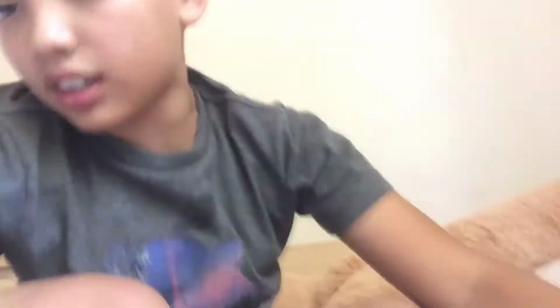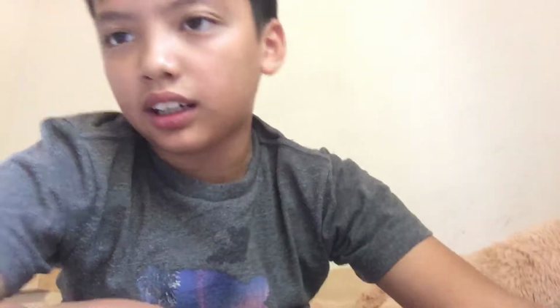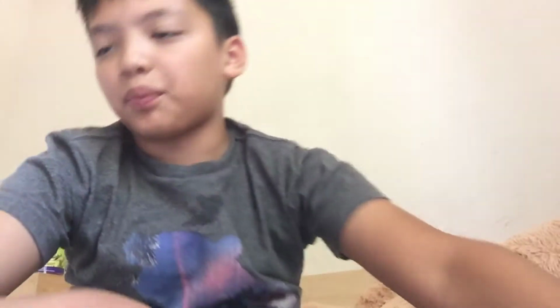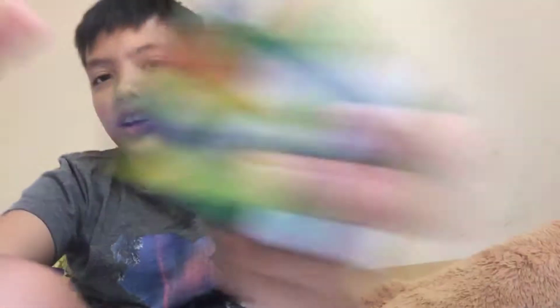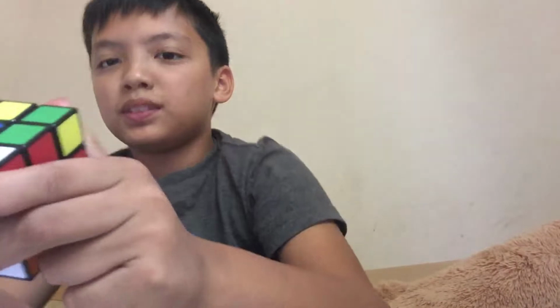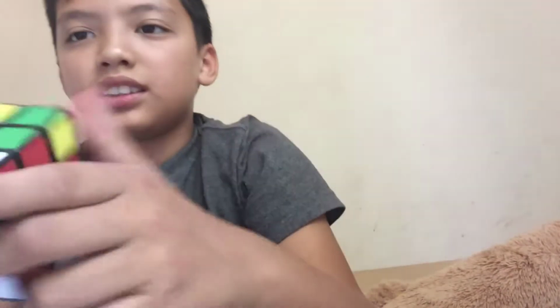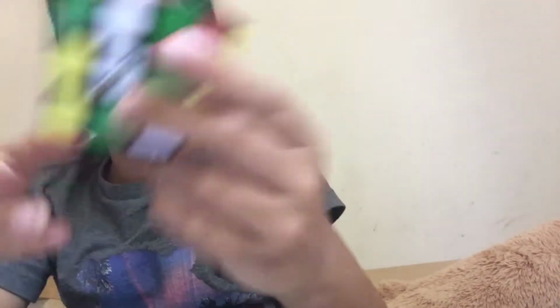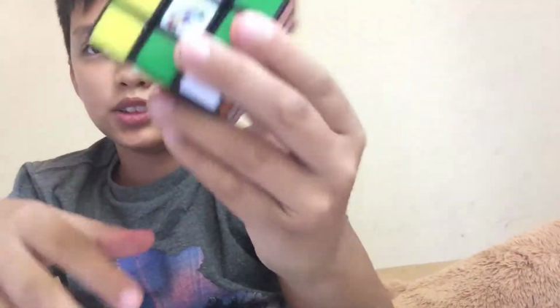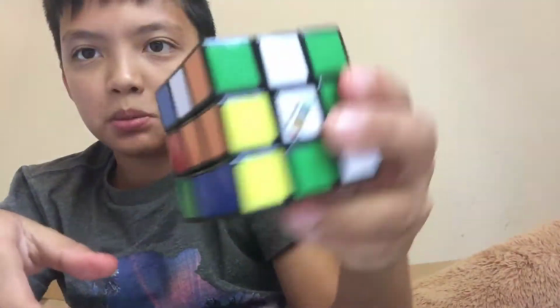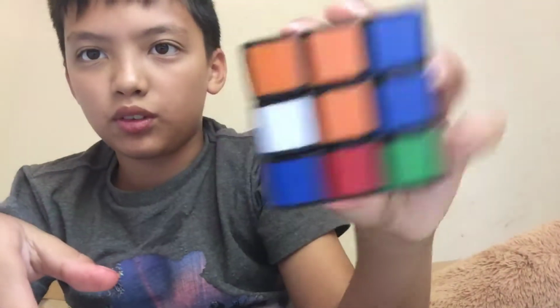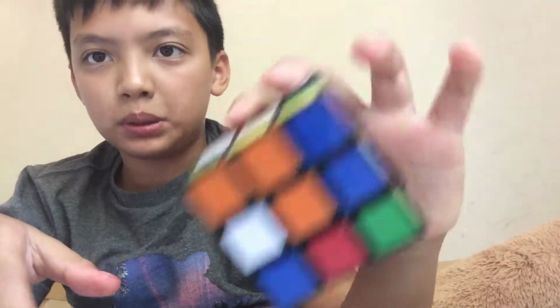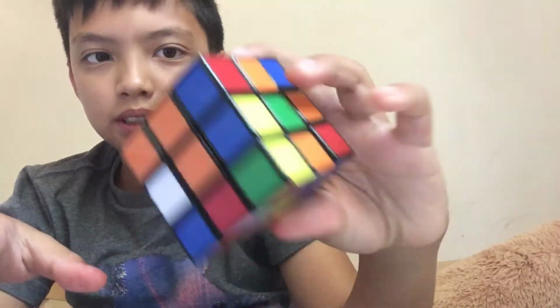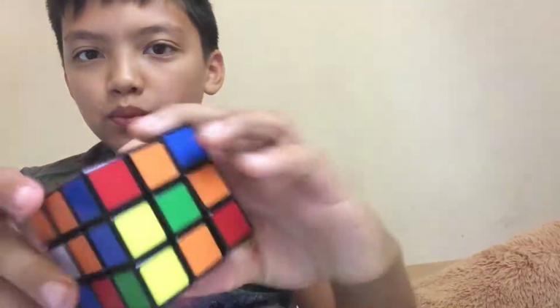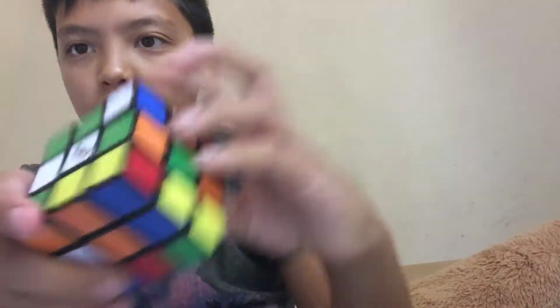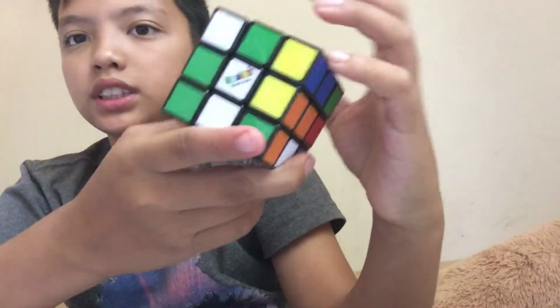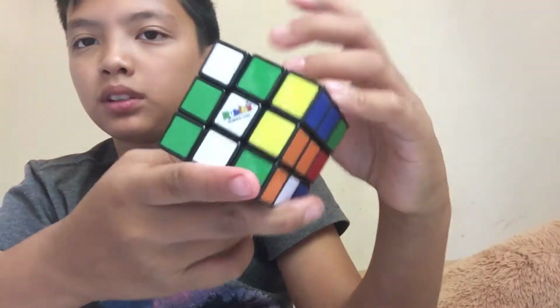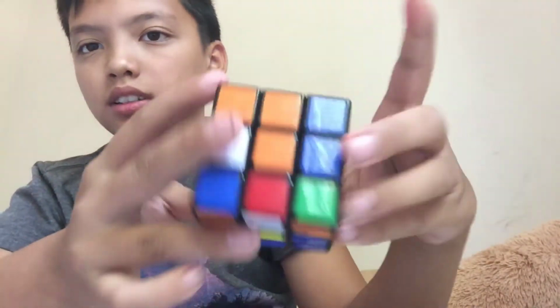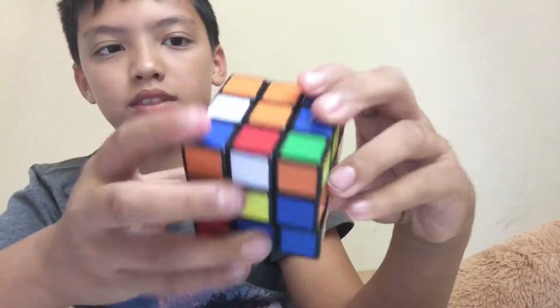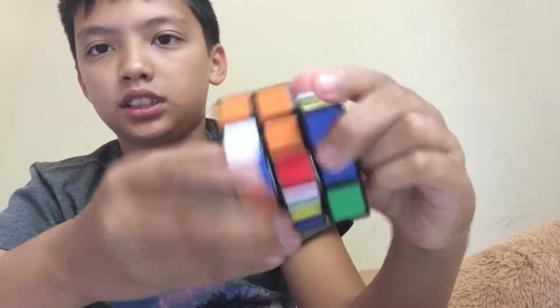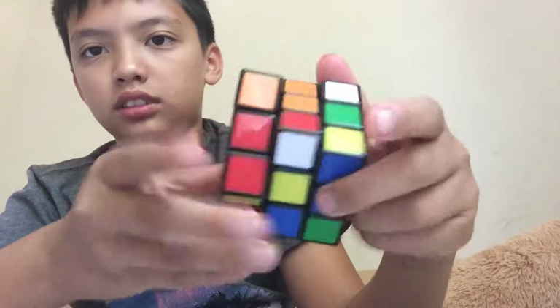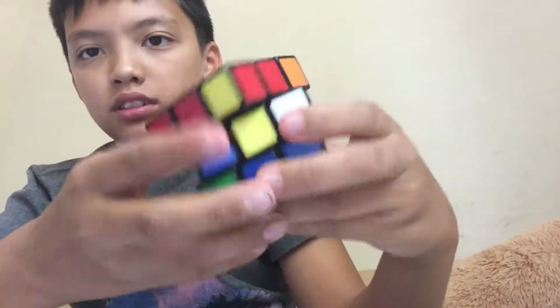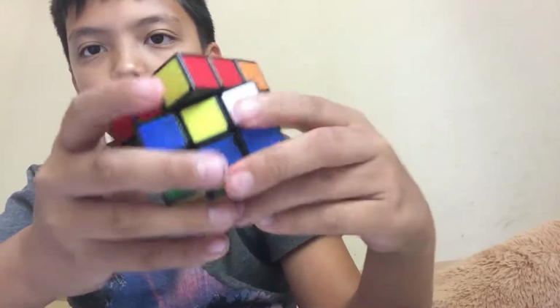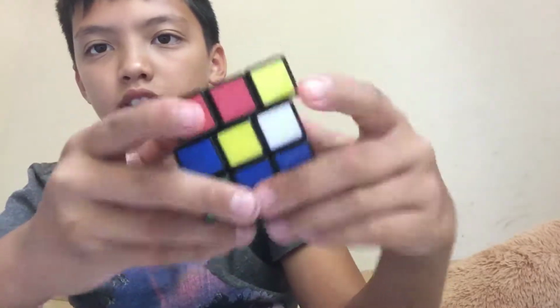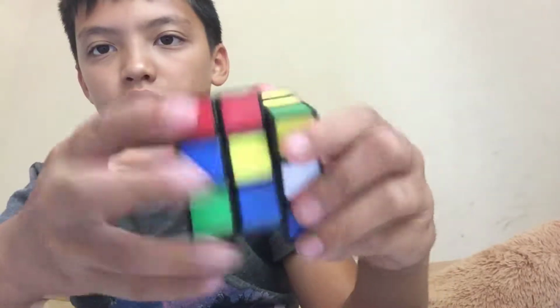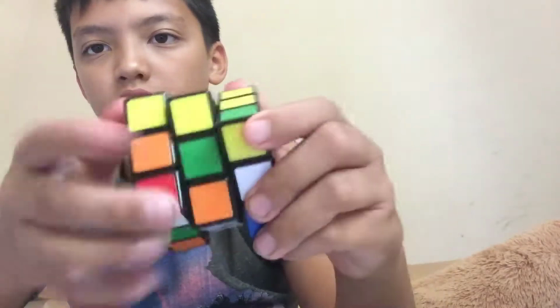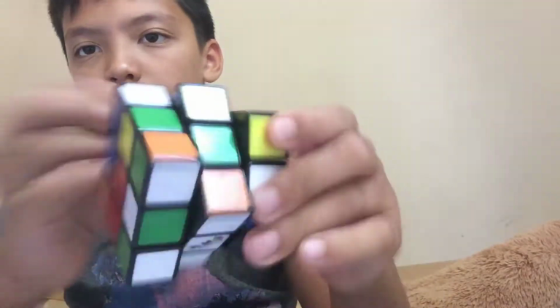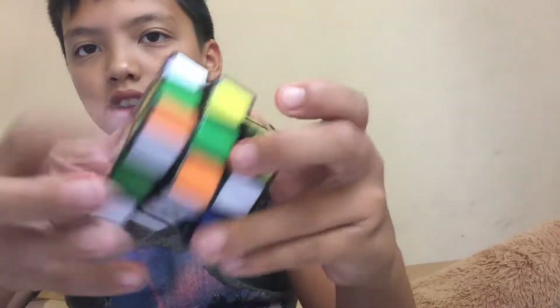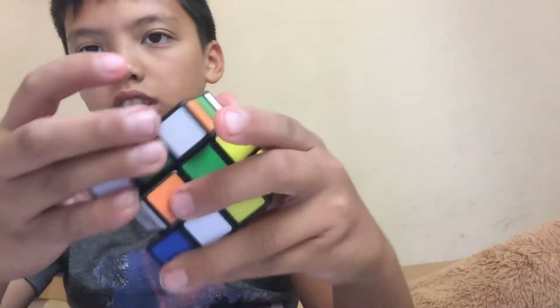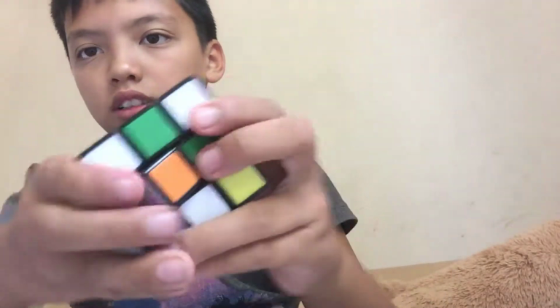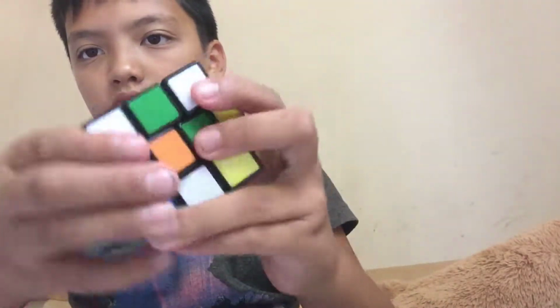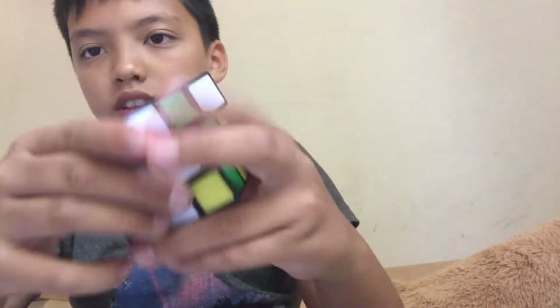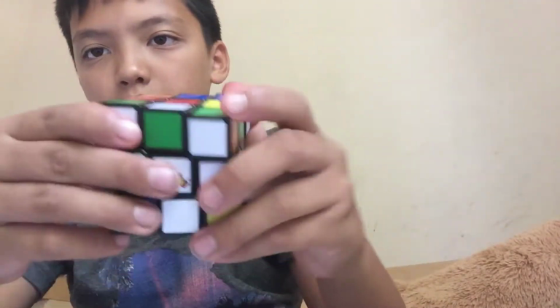Hey guys, I just recently got this new 3x3 Rubik's cube. I already scrambled it, so I'm not cheating. If you see, I'm not cheating. Scramble.